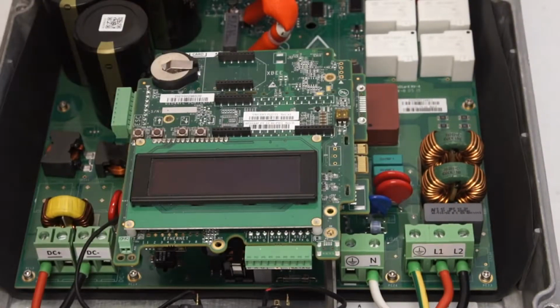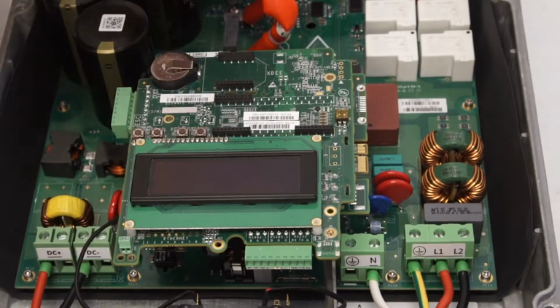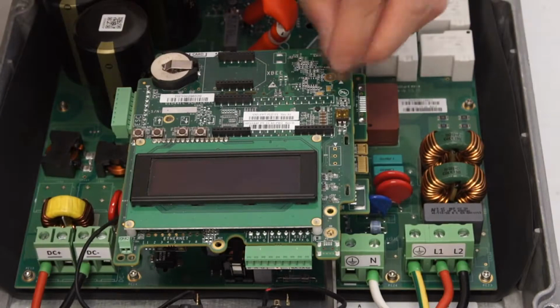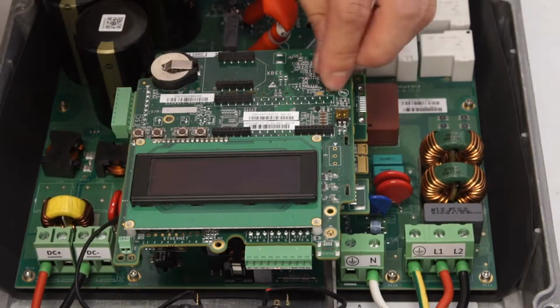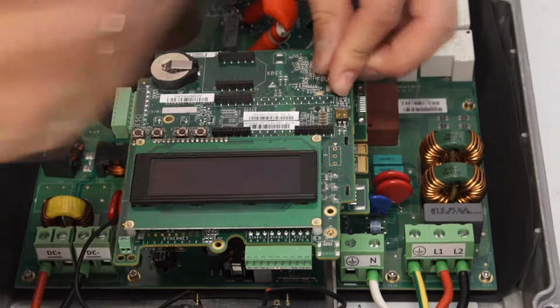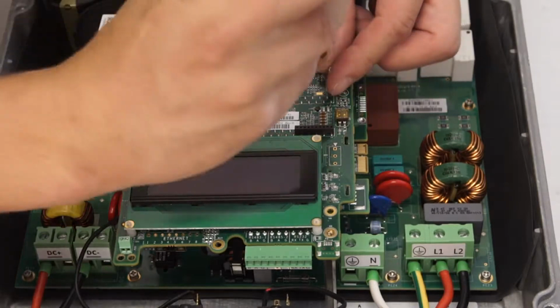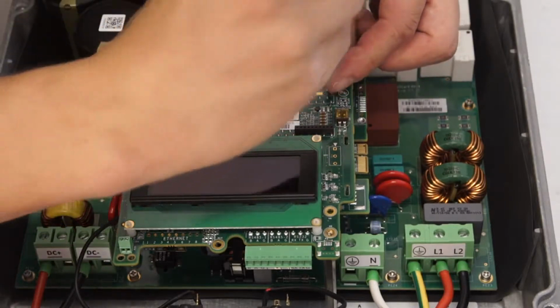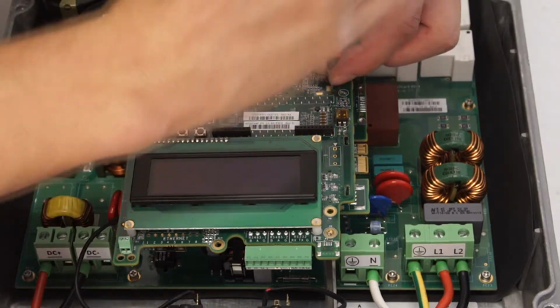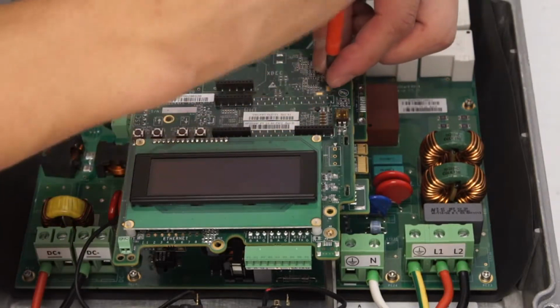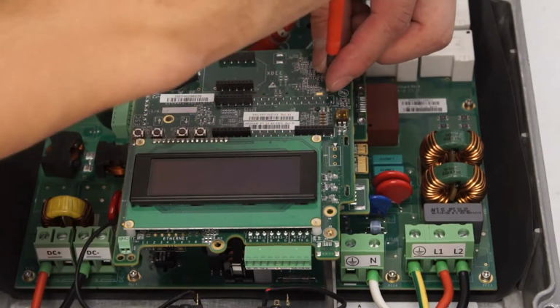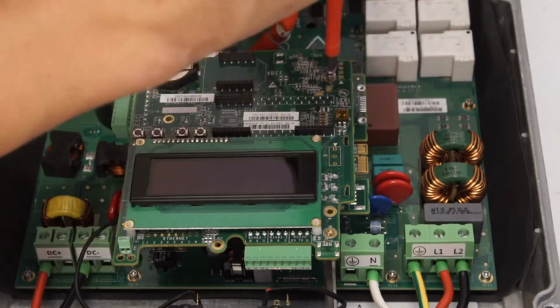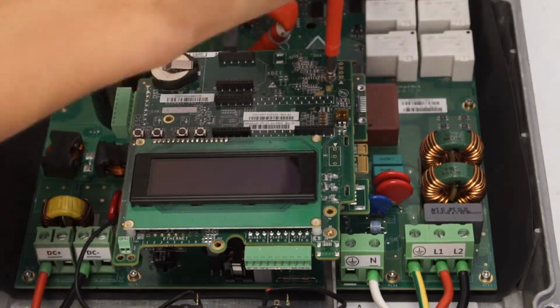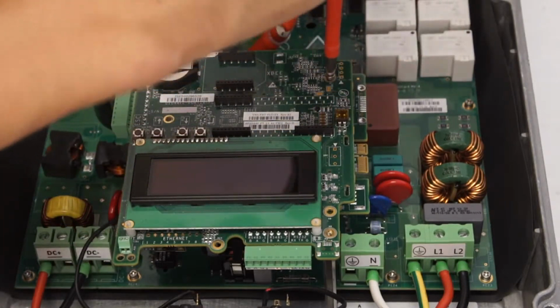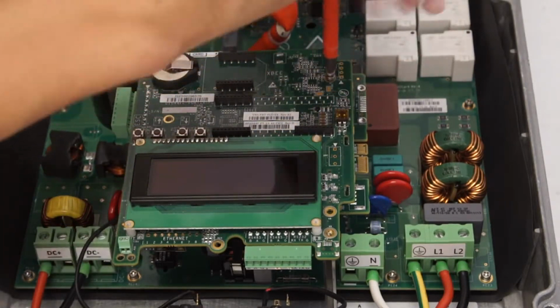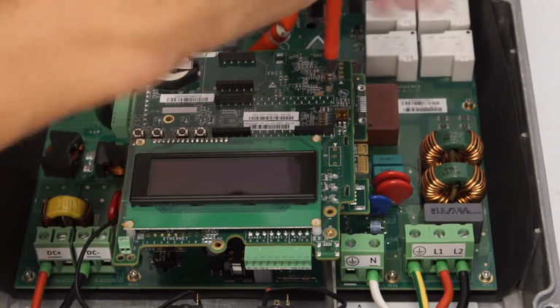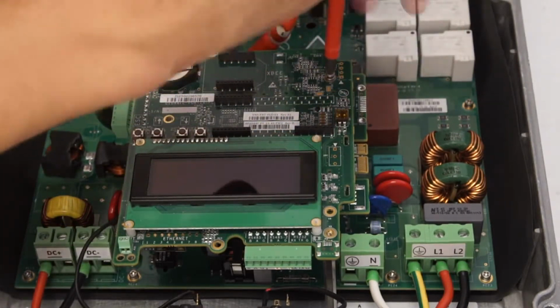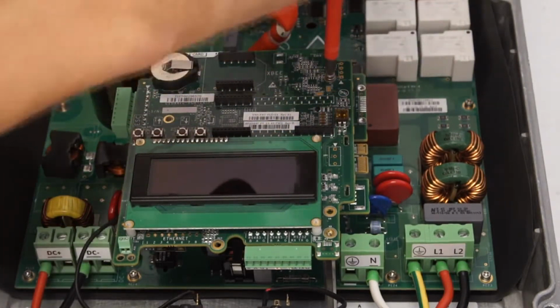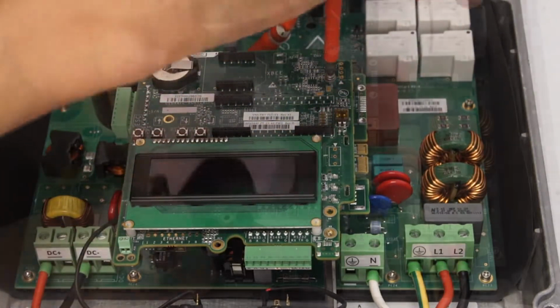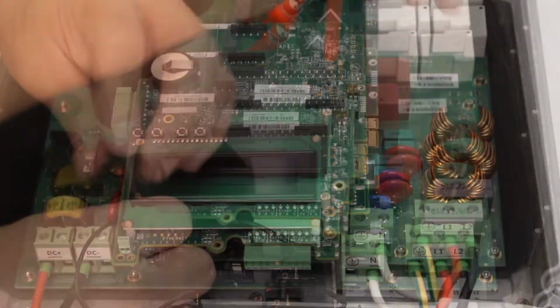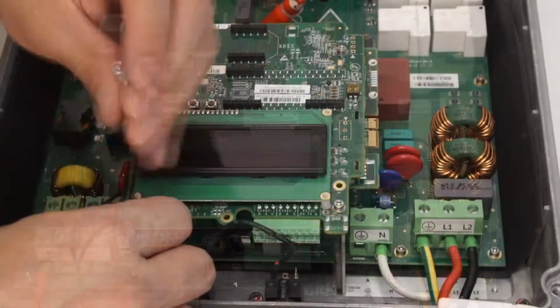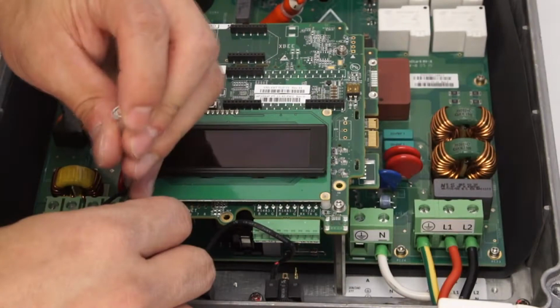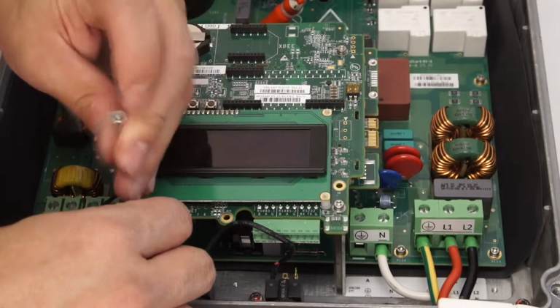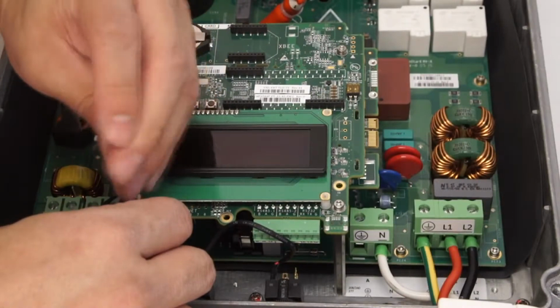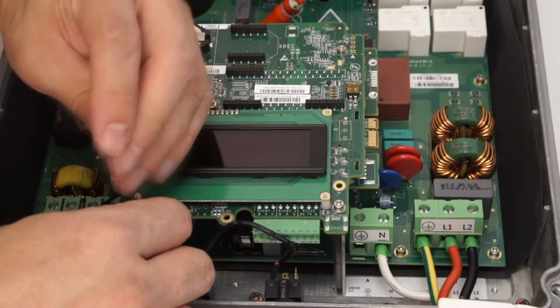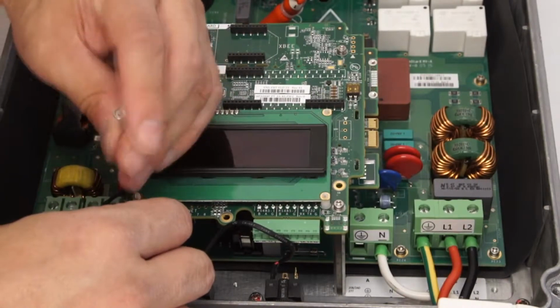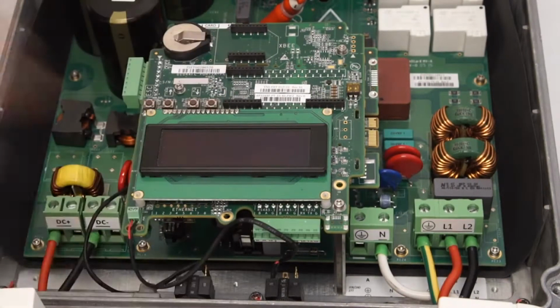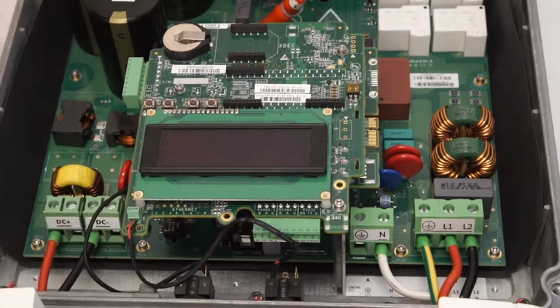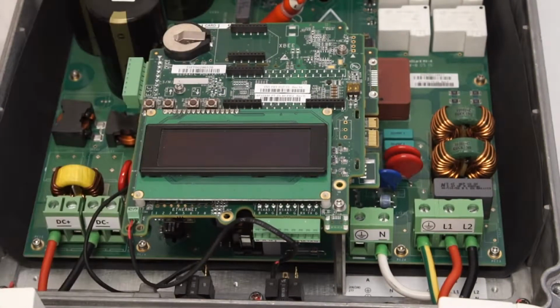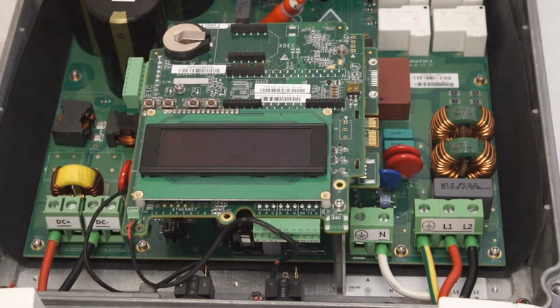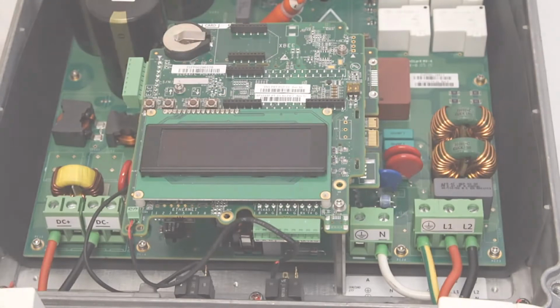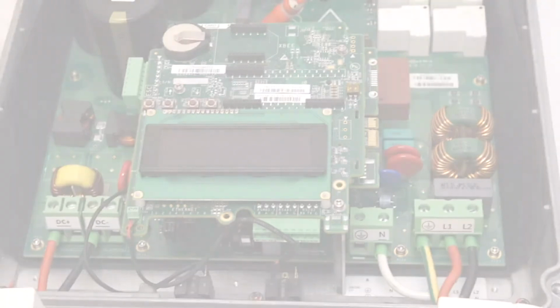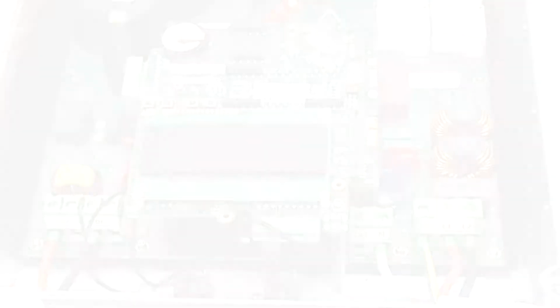To reinstall the communications board, line up the pins, press down, and reinstall the Phillips head screws. Finally, replace the leads for the green button.